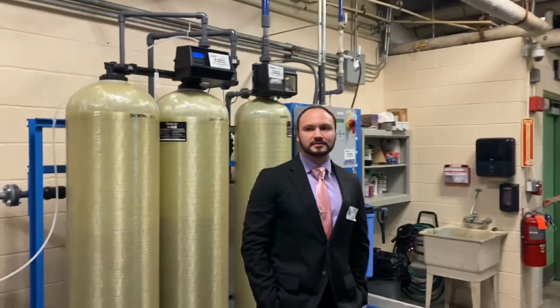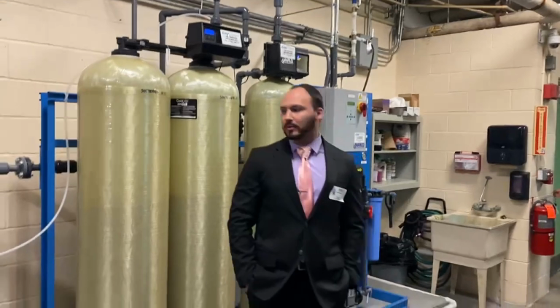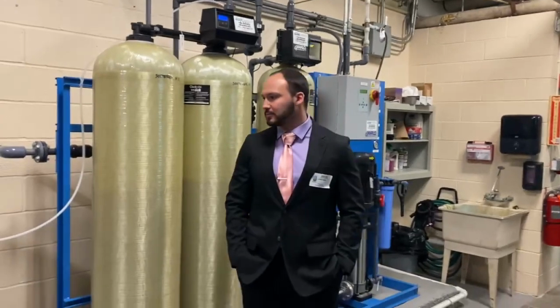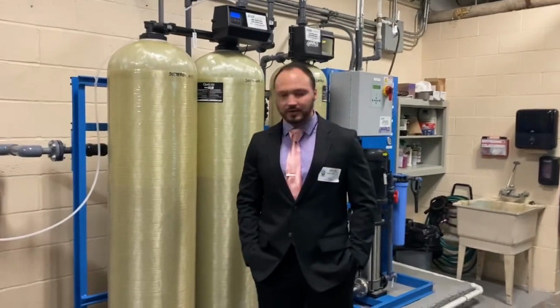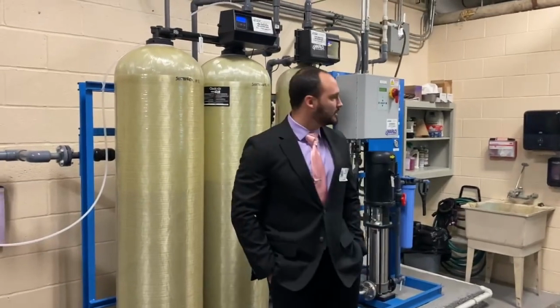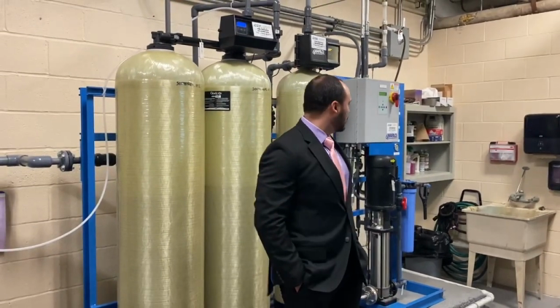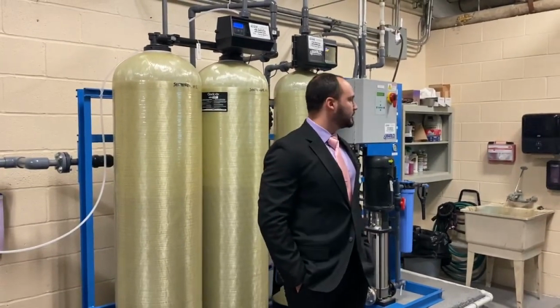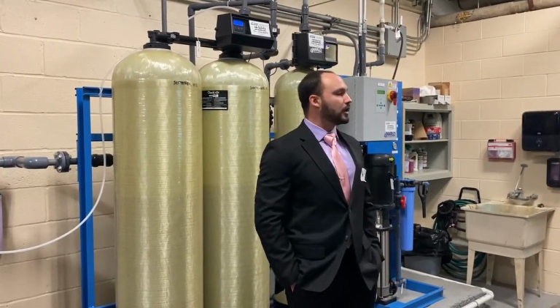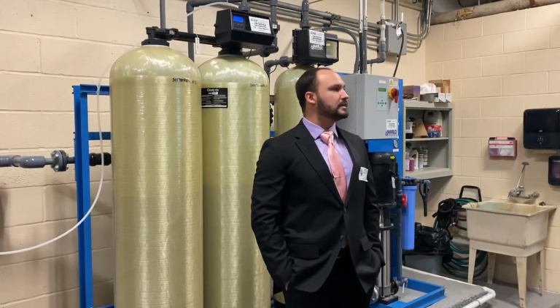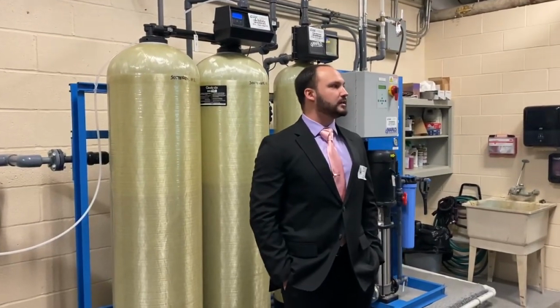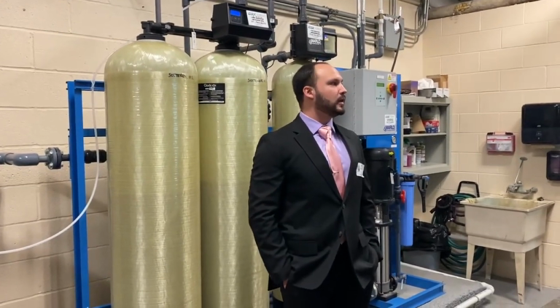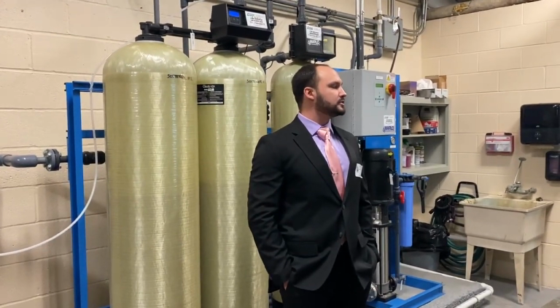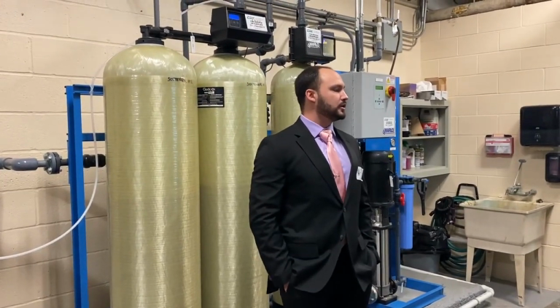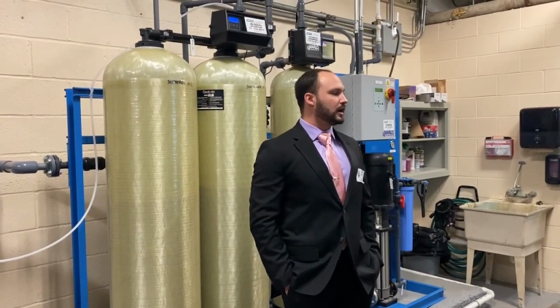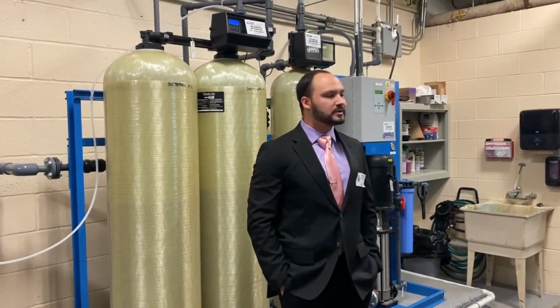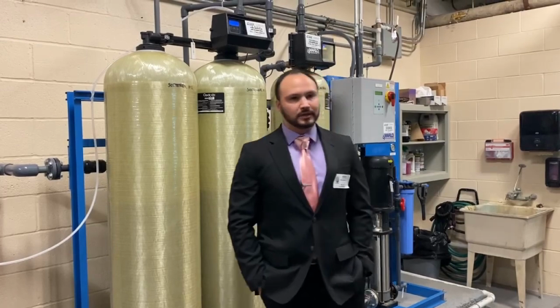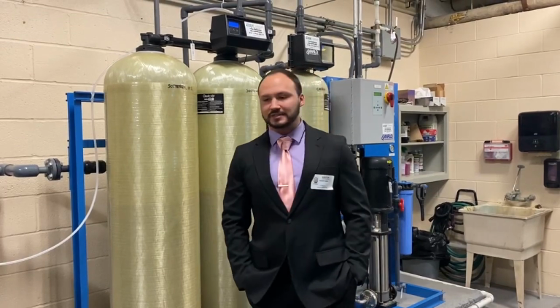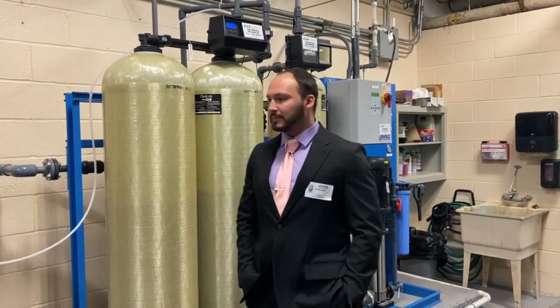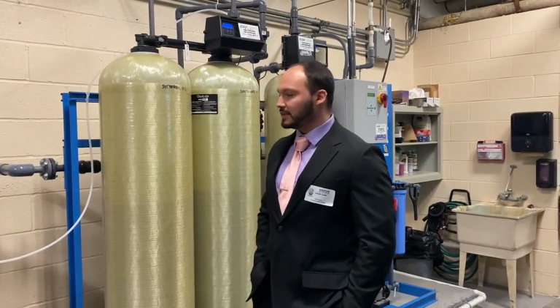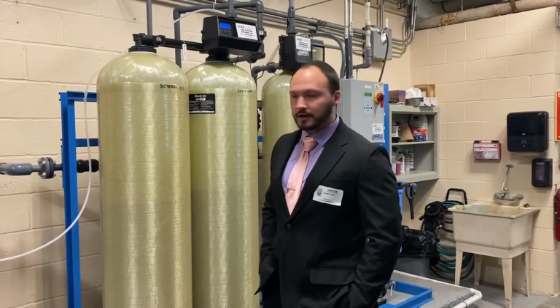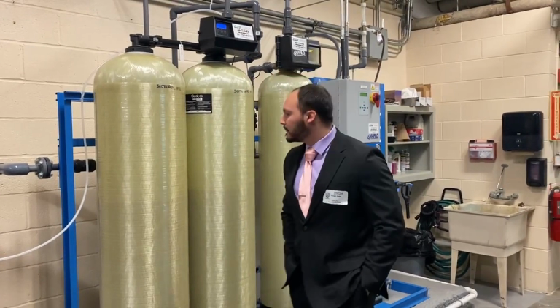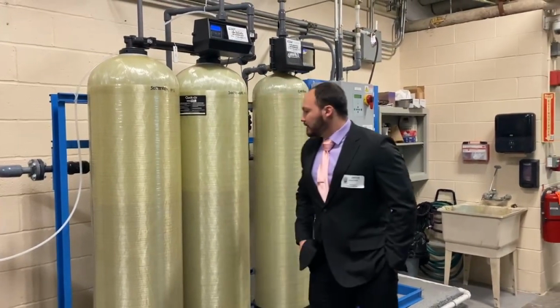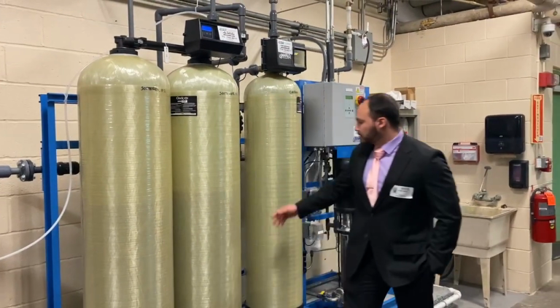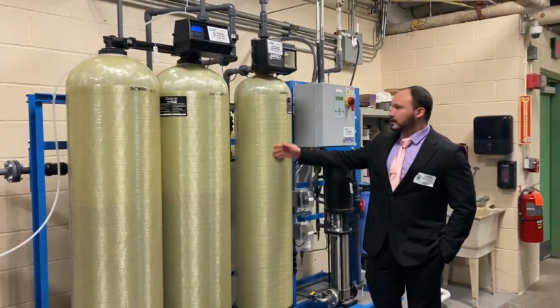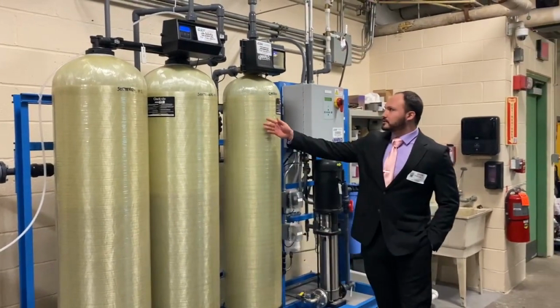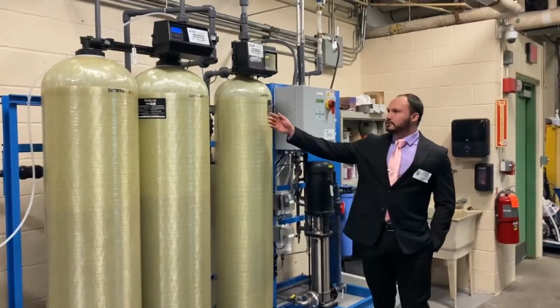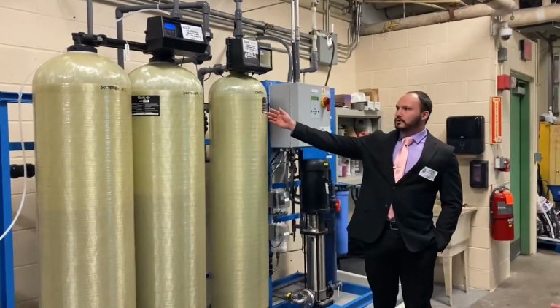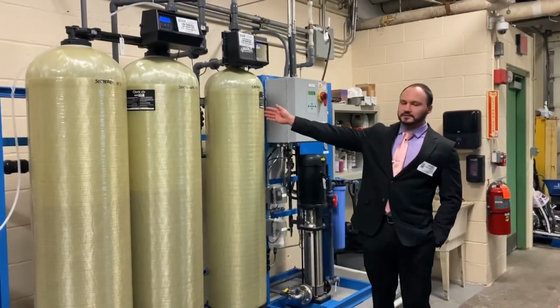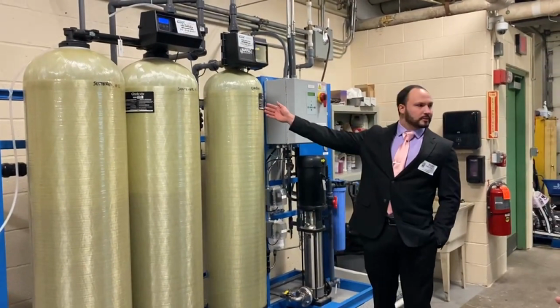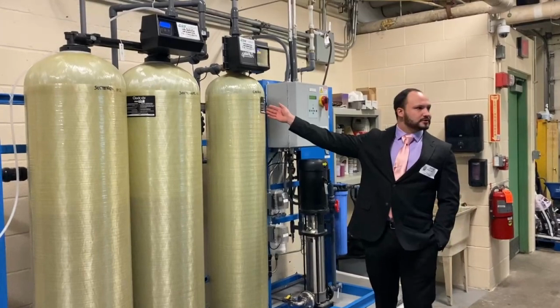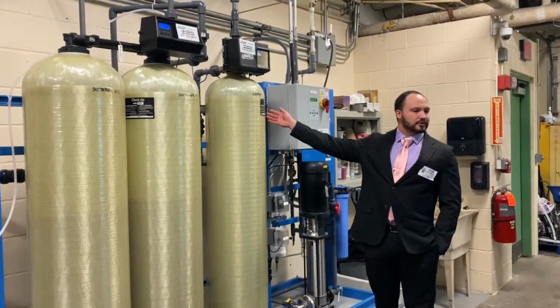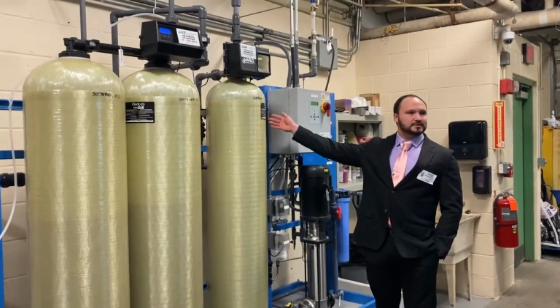This installs part of this project. The water is coming from a well, so it starts underground. The first stop it makes is right here — this is the carbon filter for the system.